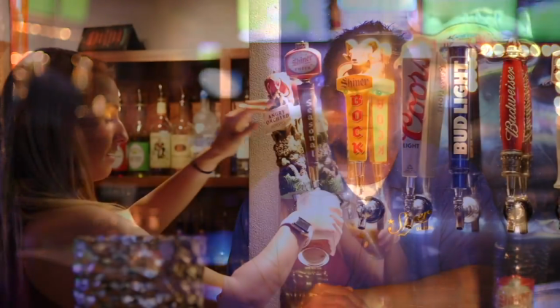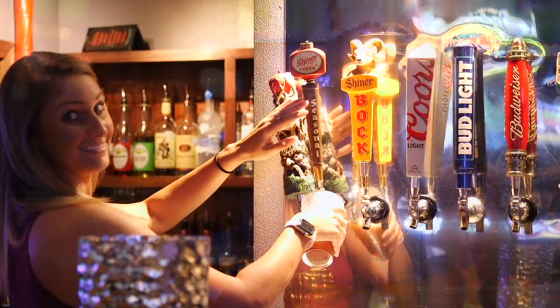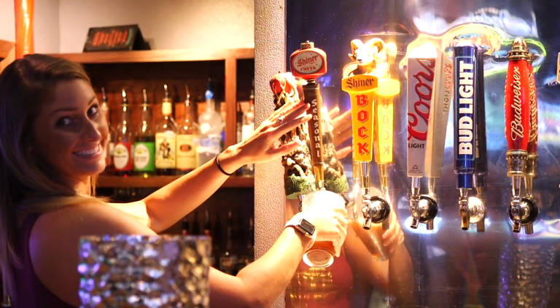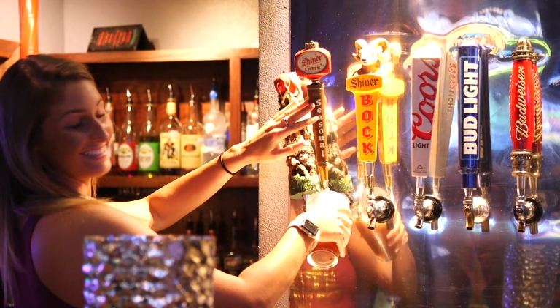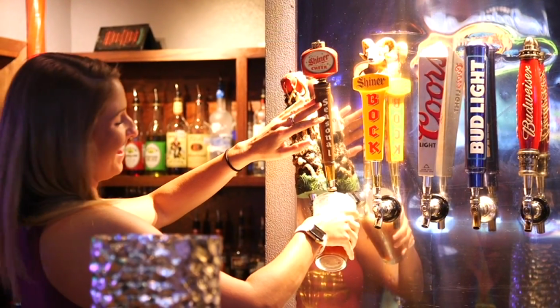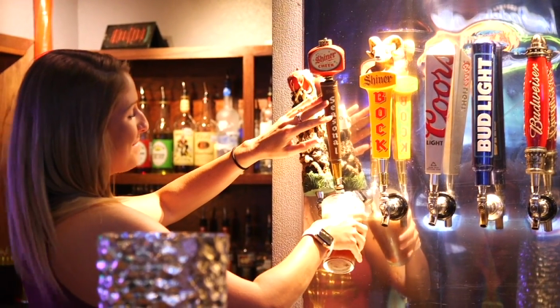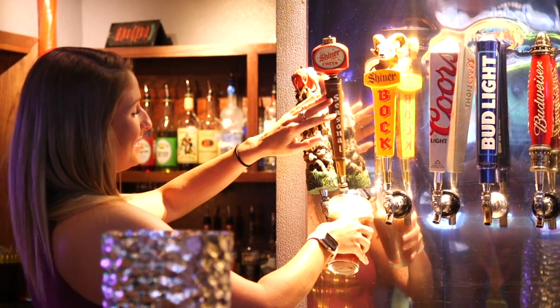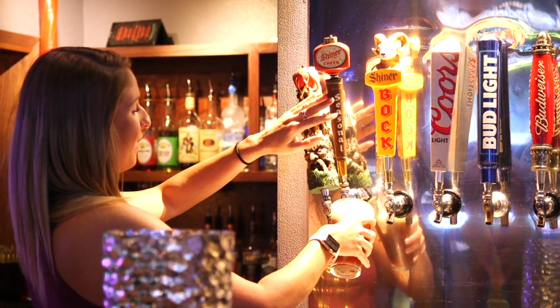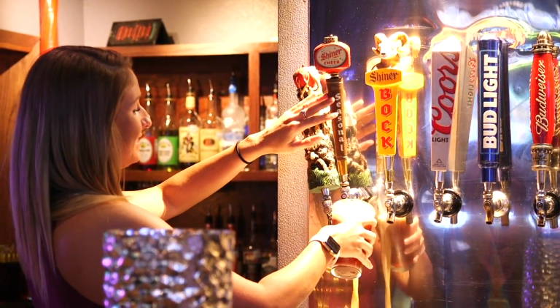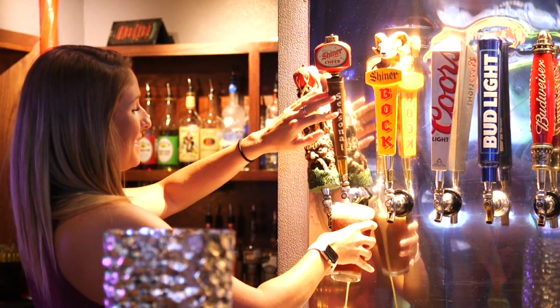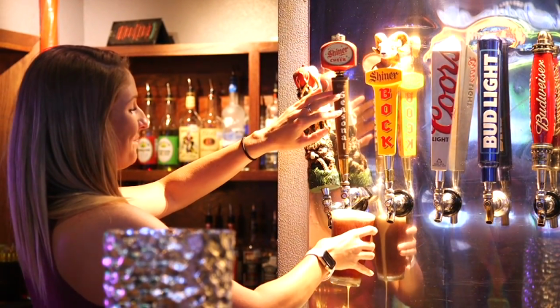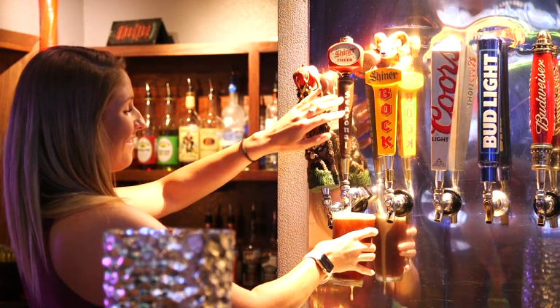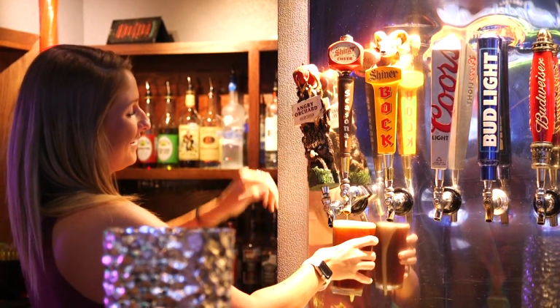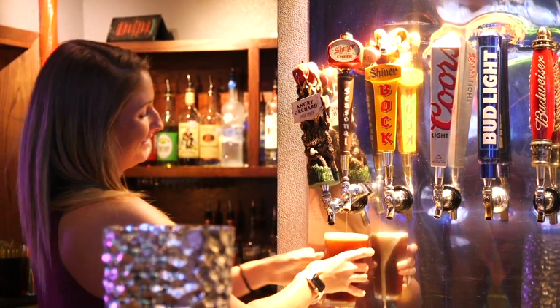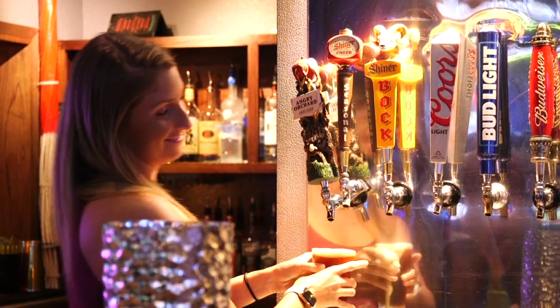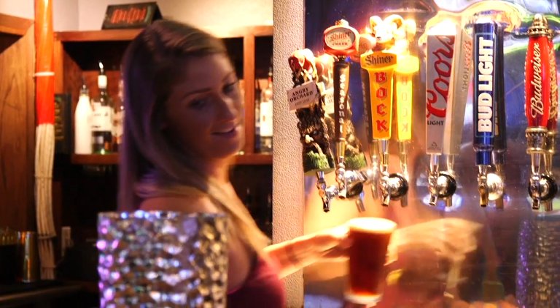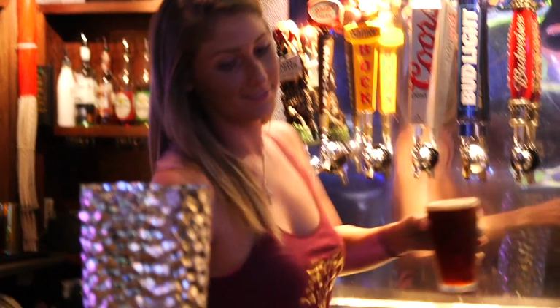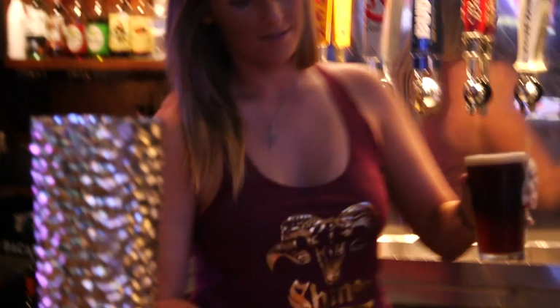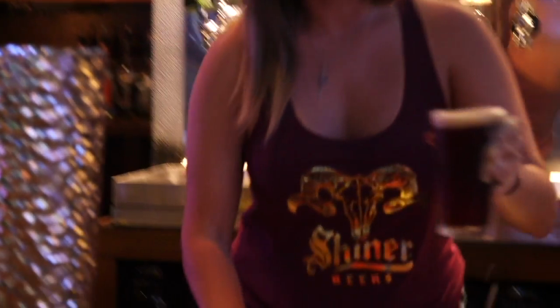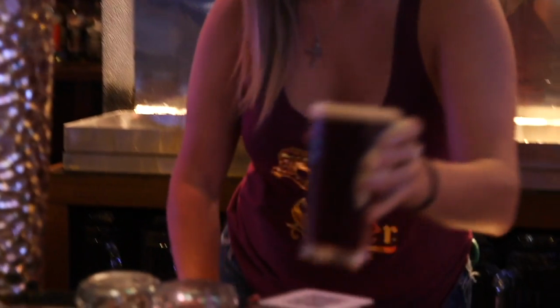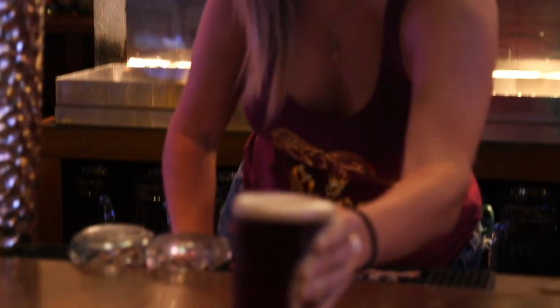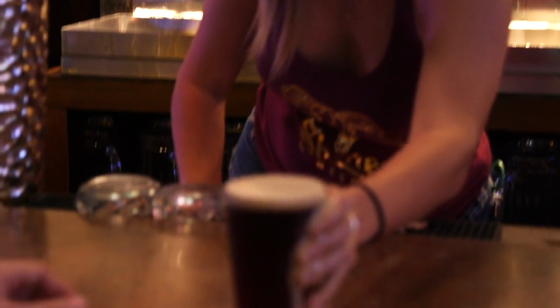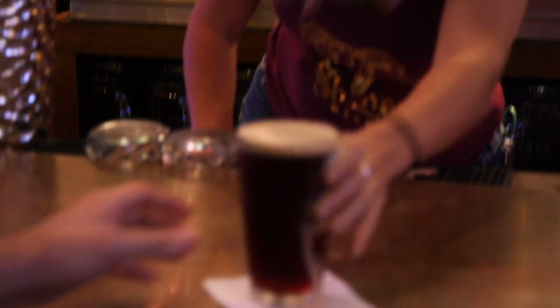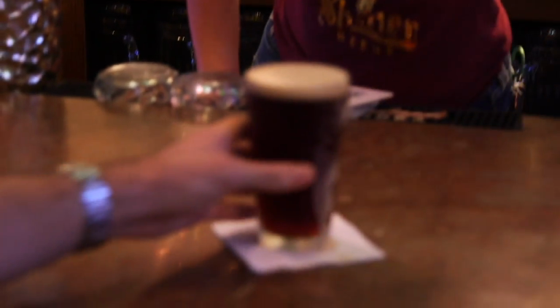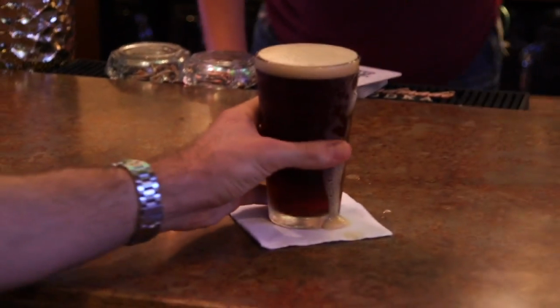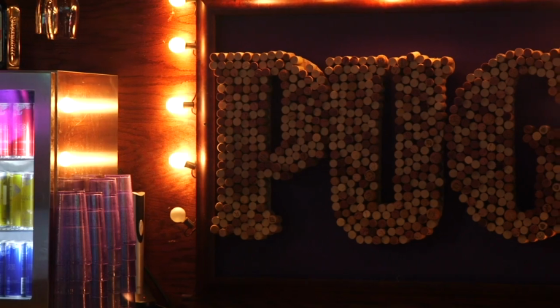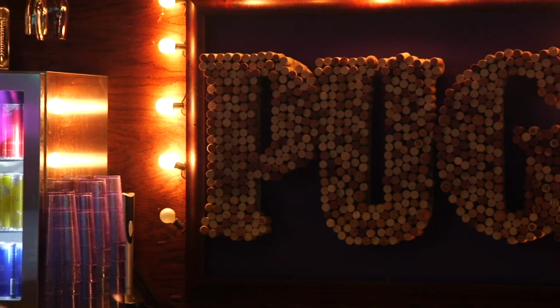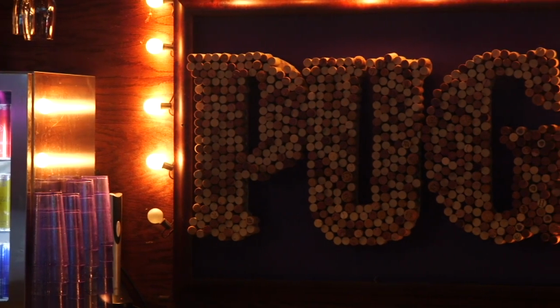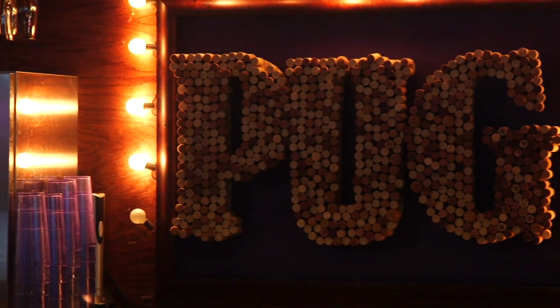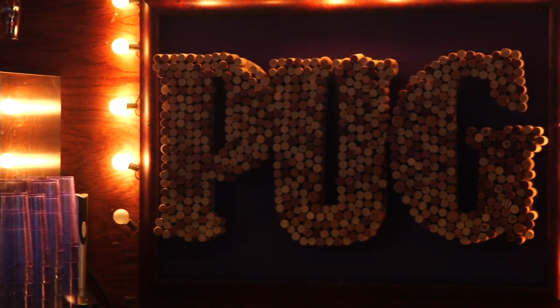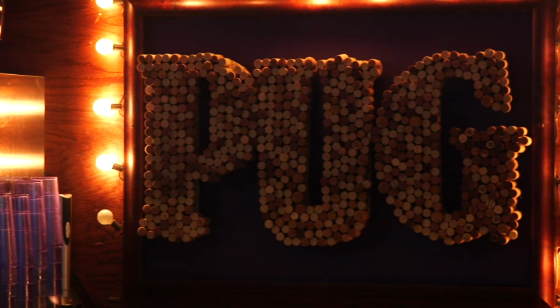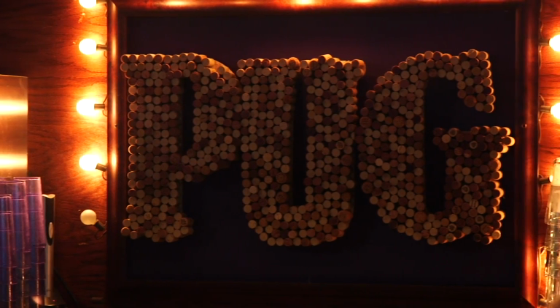Shiner Cheer is our most coveted and most popular beer behind Shiner Bock, our flagship. It is our shortest-selling seasonal and it is our largest volume seasonal of the year.